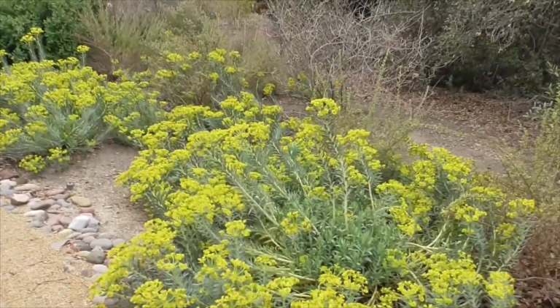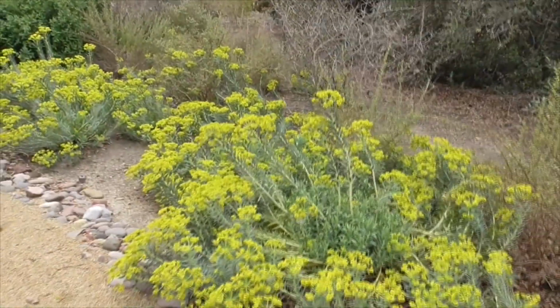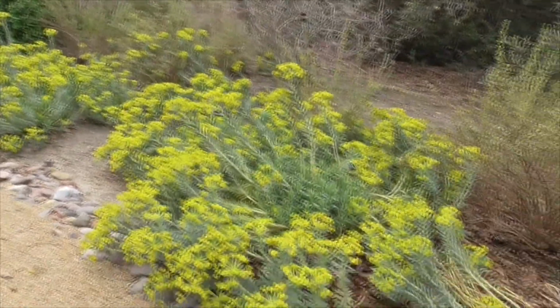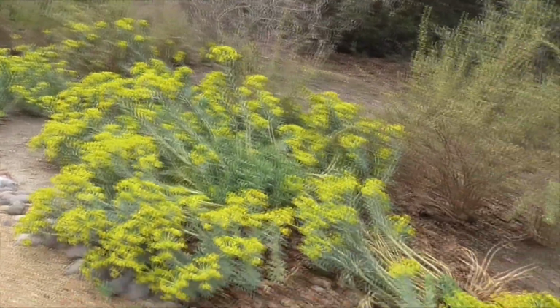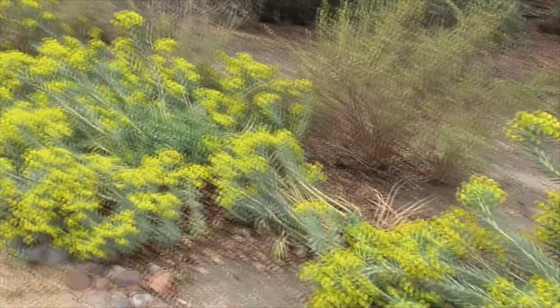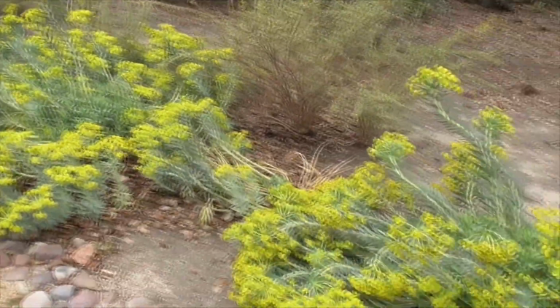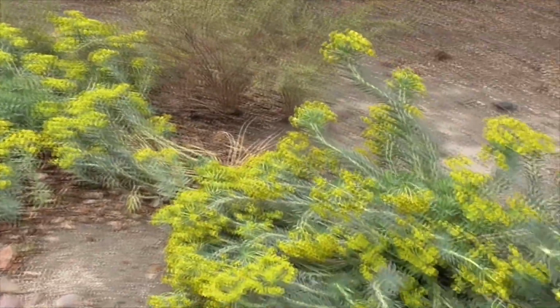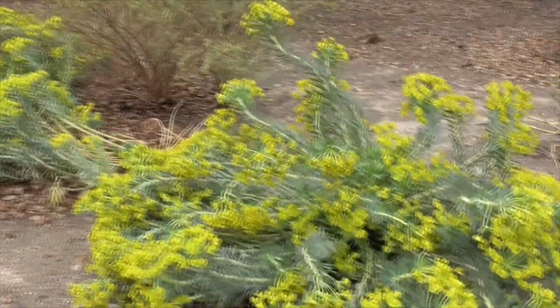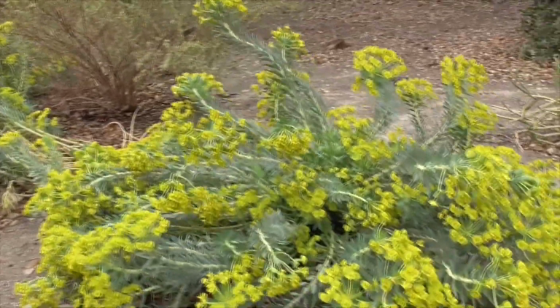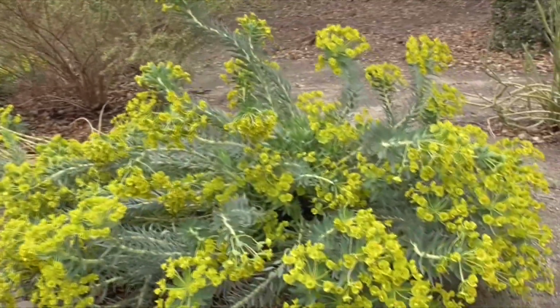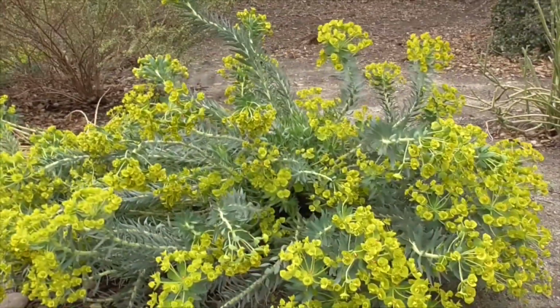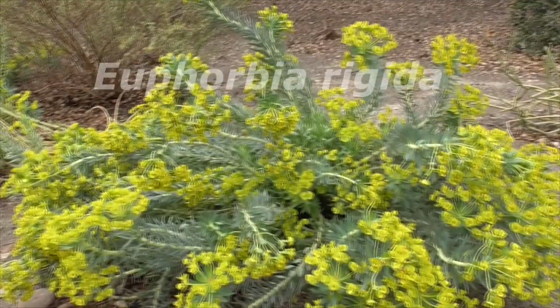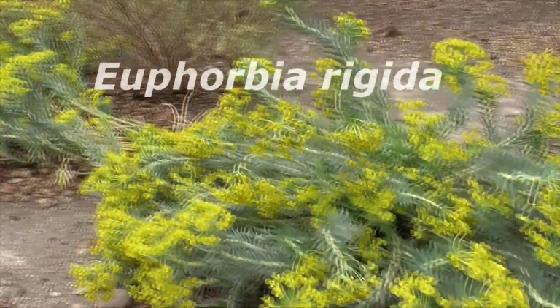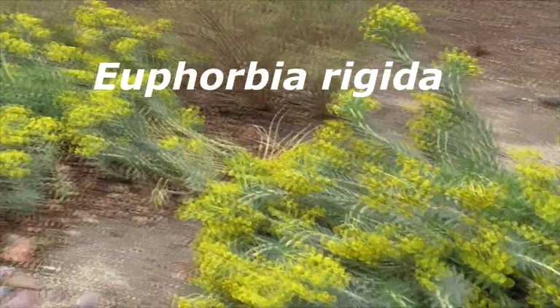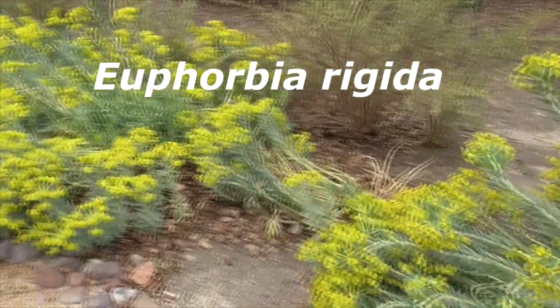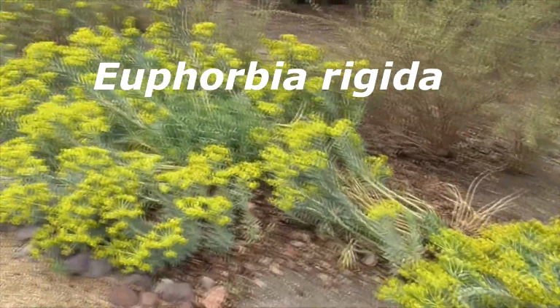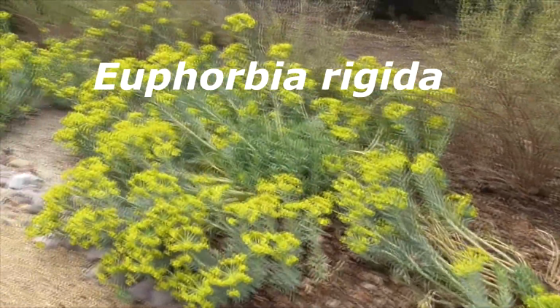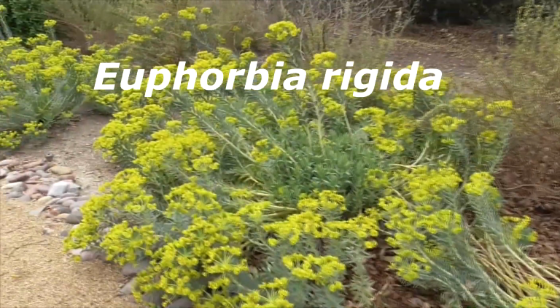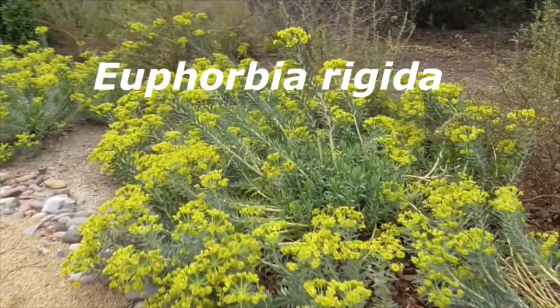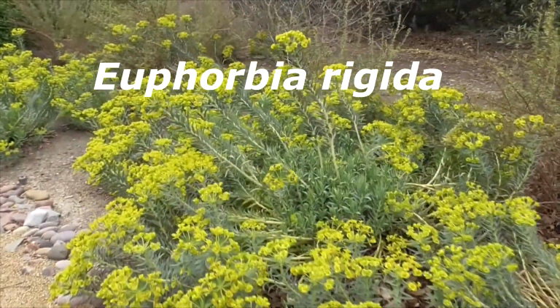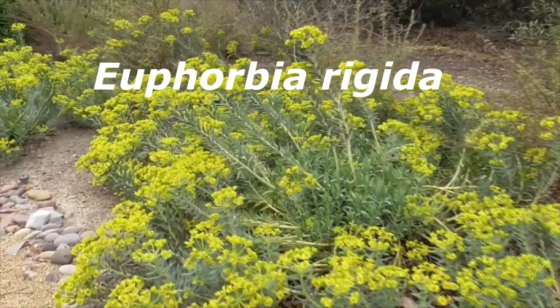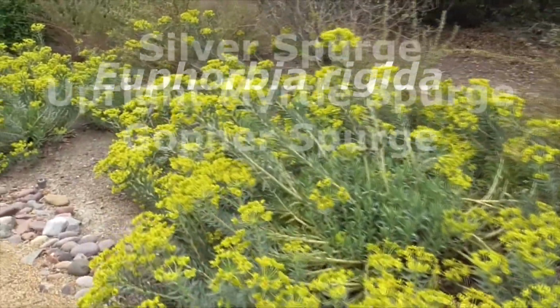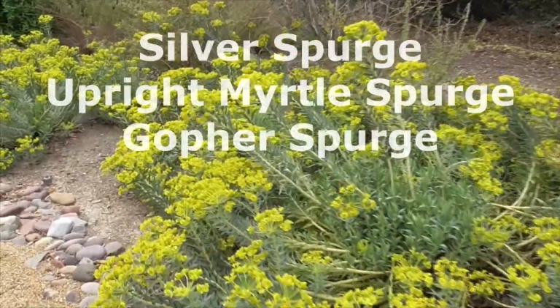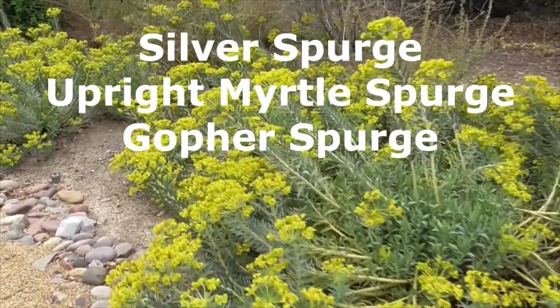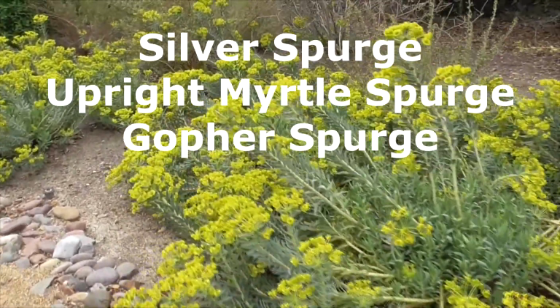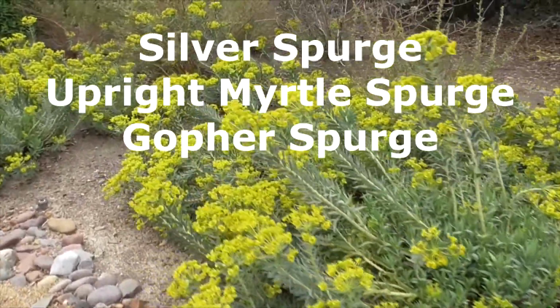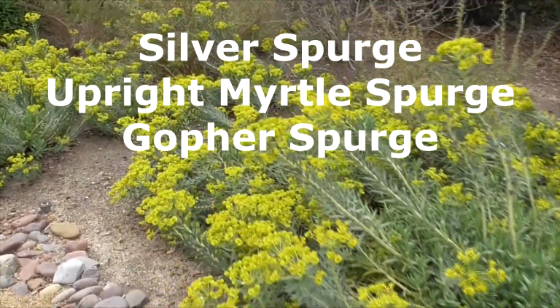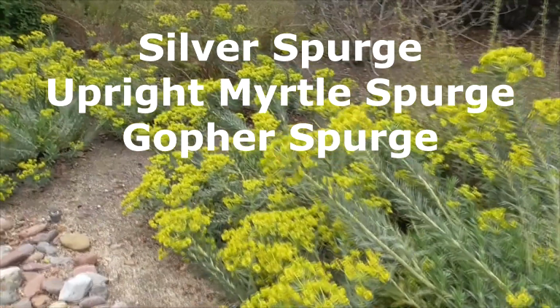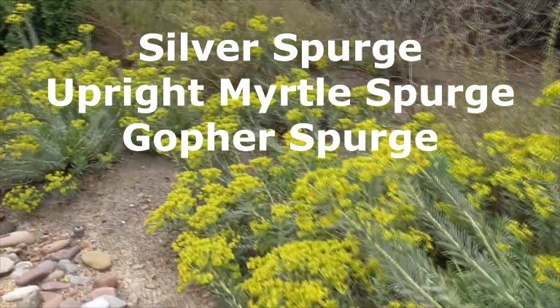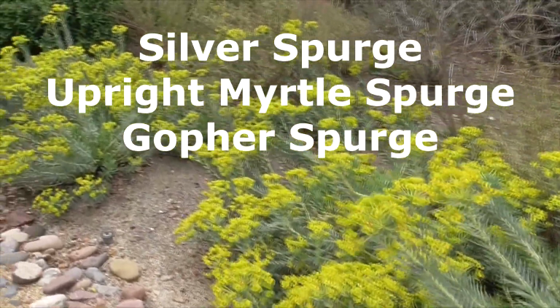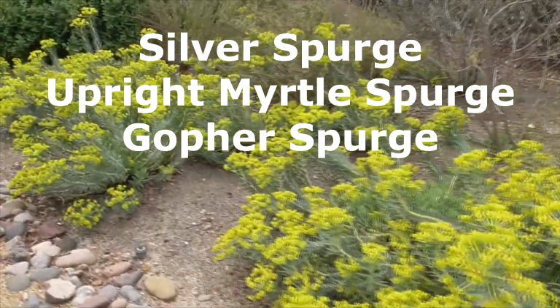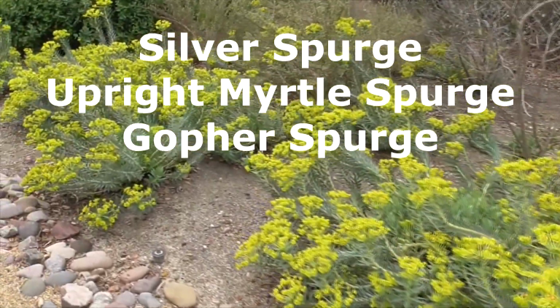We have a new plant here. This is a Euphorbia, Euphorbia rigida. Also called a Silver Spurge, Upright Myrtle Spurge, or Gopher Spurge.